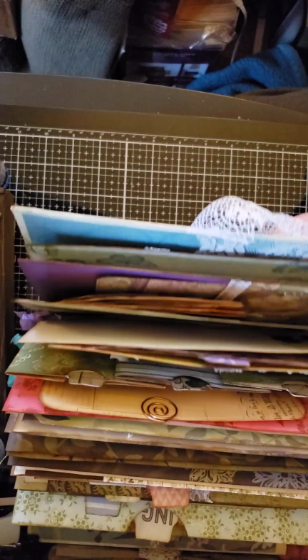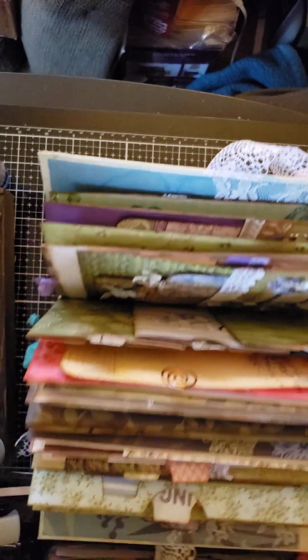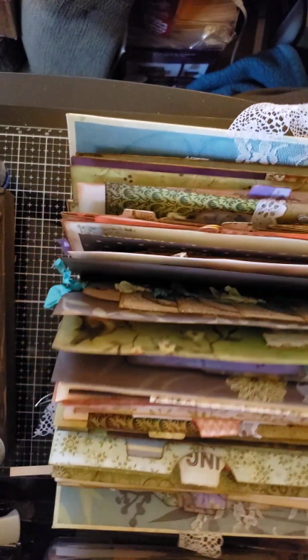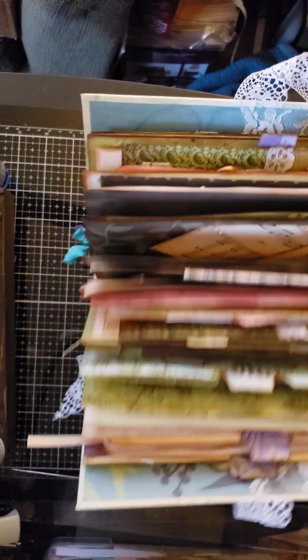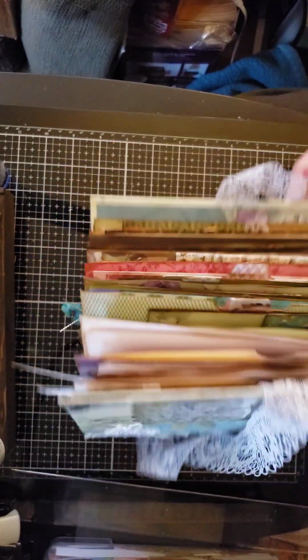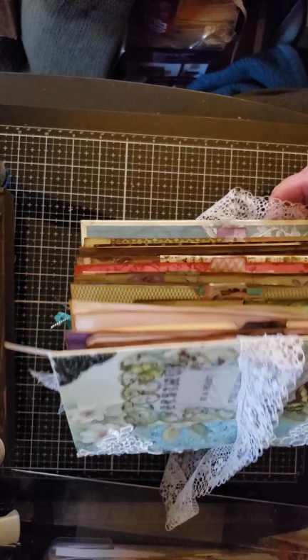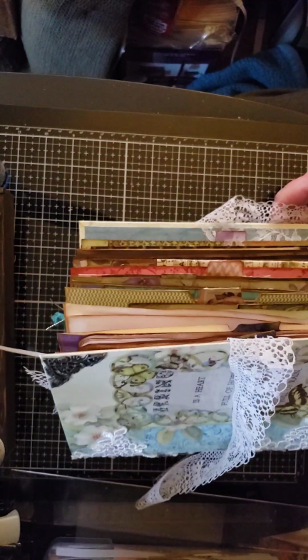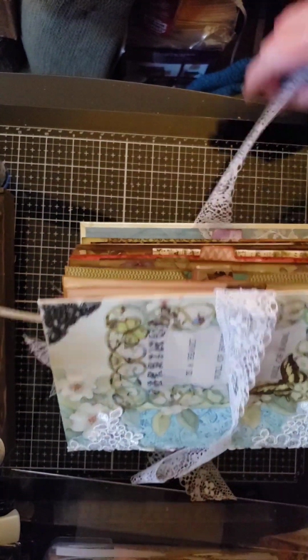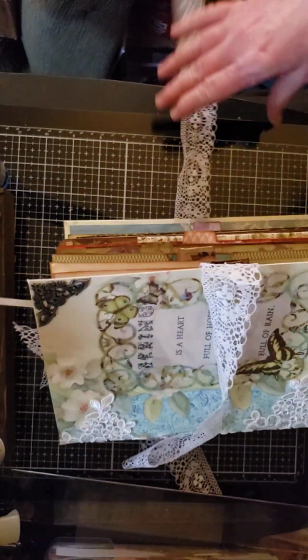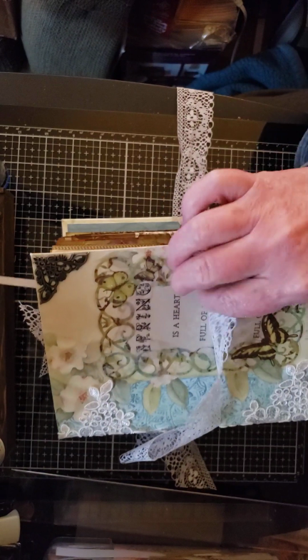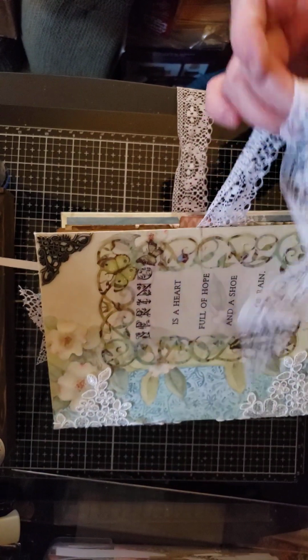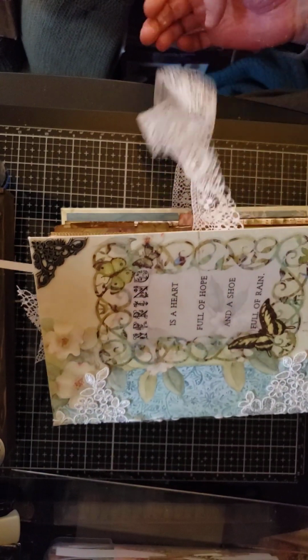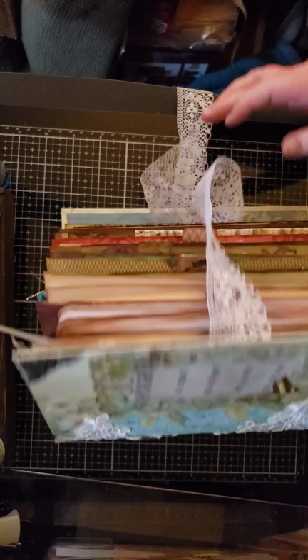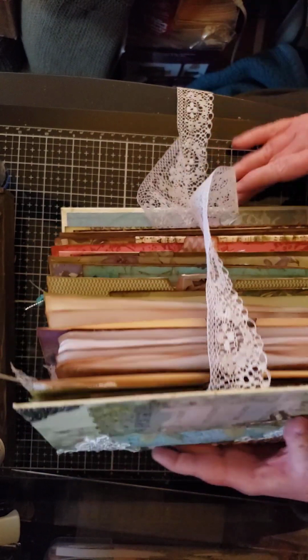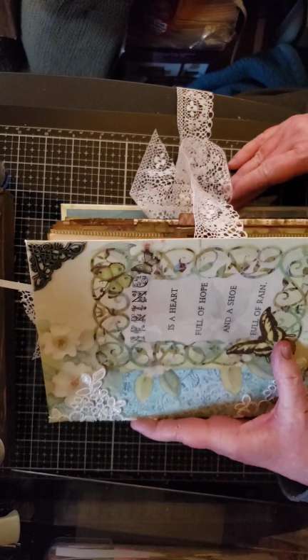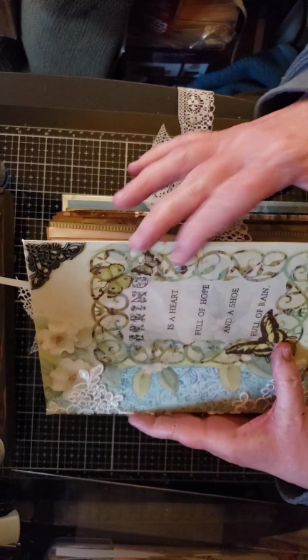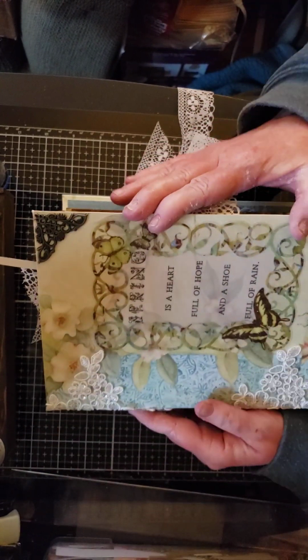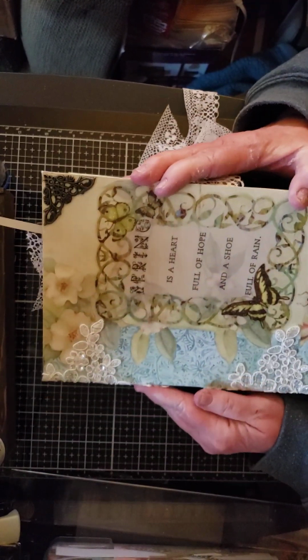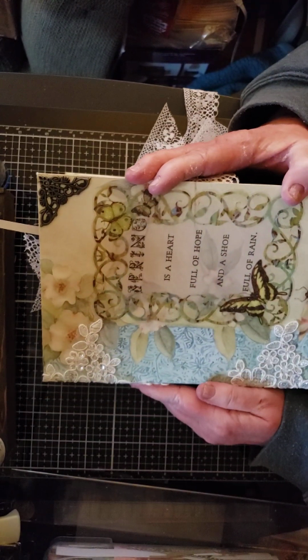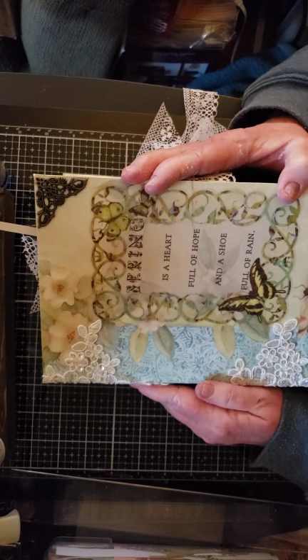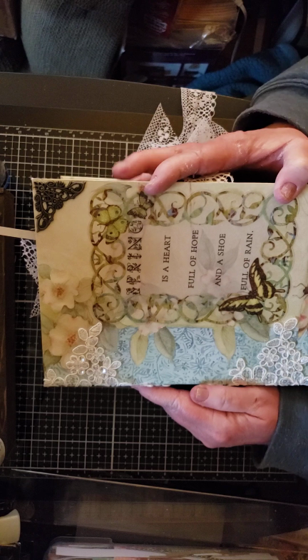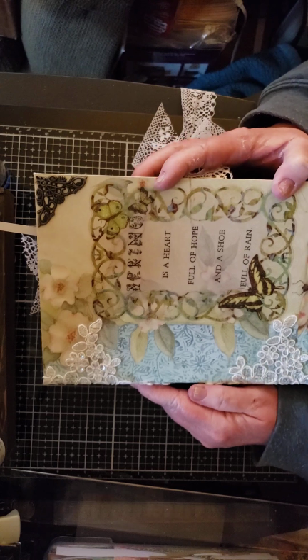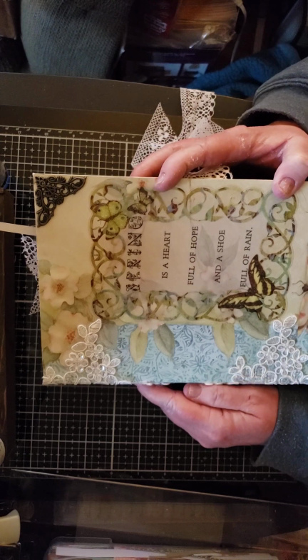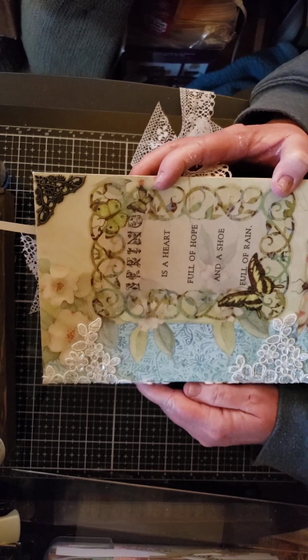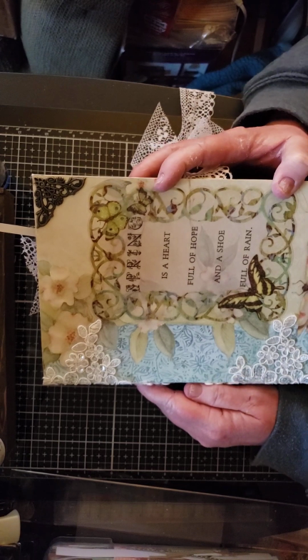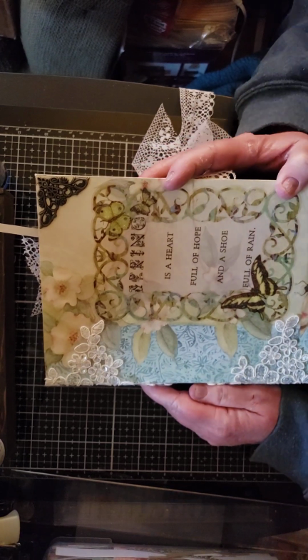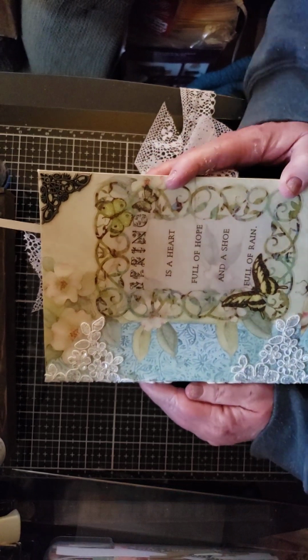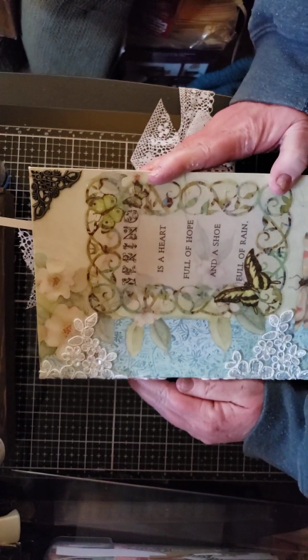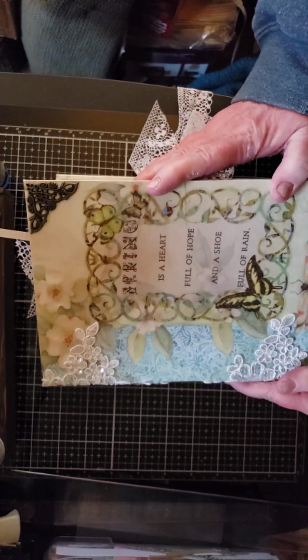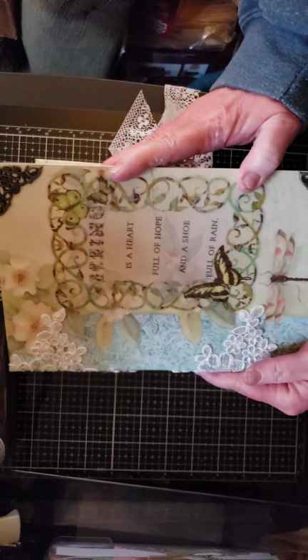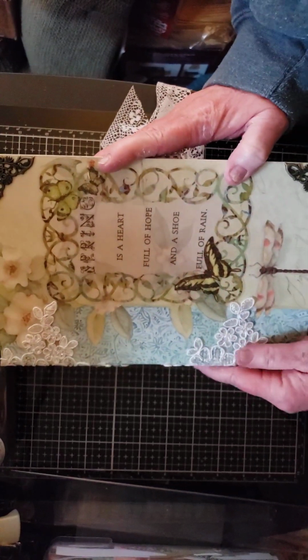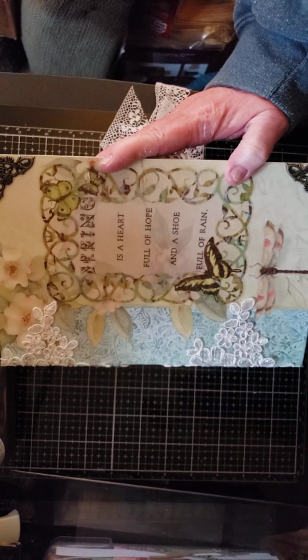There's the back cover — that's the quick flip through. Hope you enjoyed it, I hope the receiver enjoys it, and like I said I'll try to do some tutorials on my YouTube channel. Thanks so much and everyone have a great day!